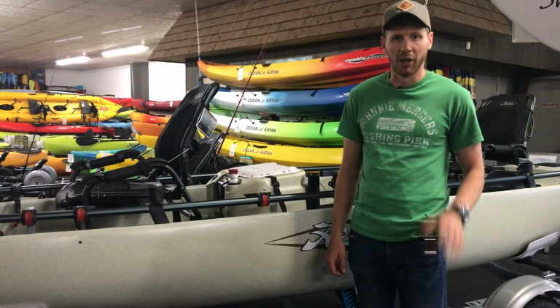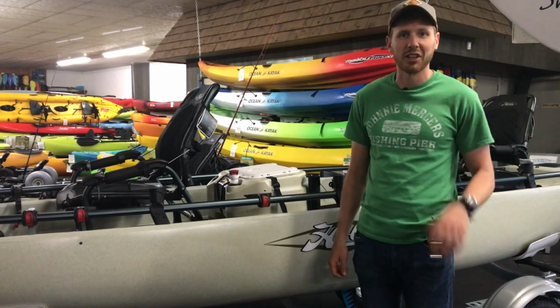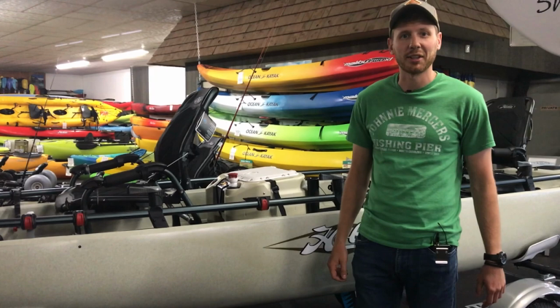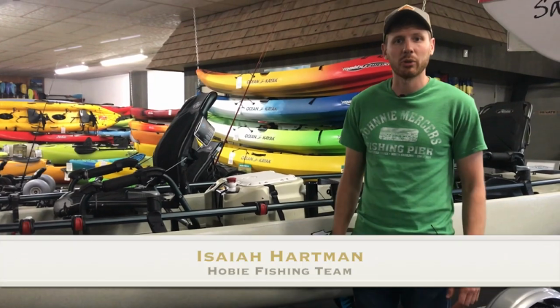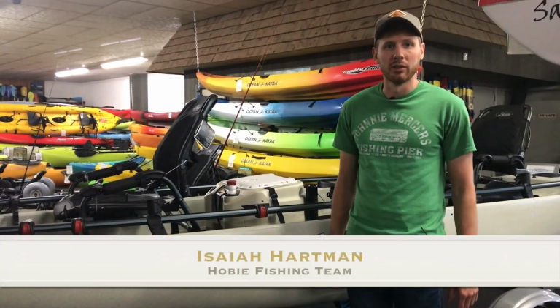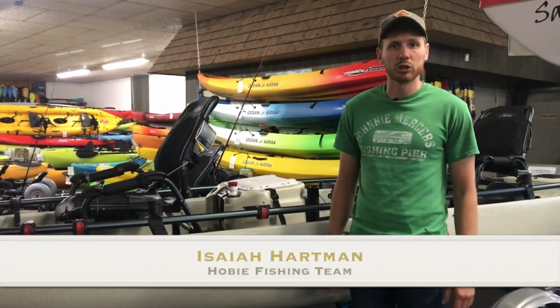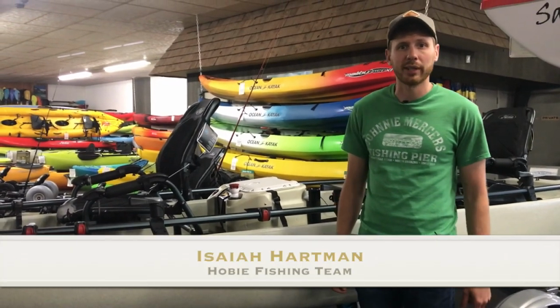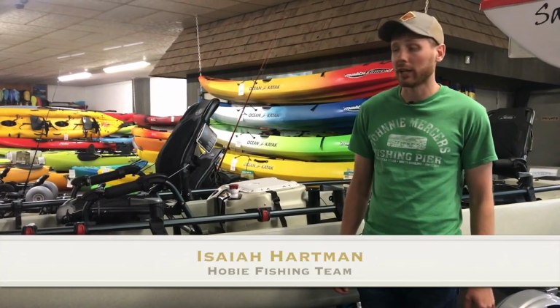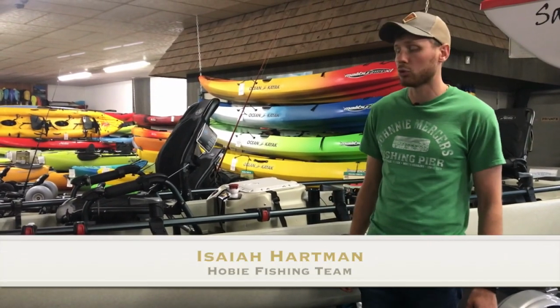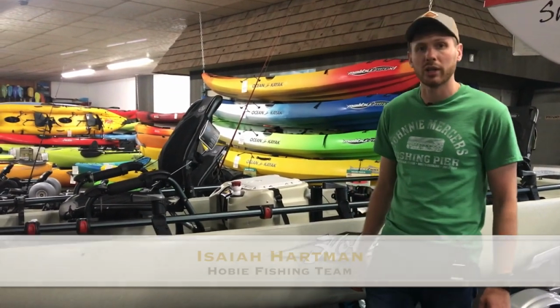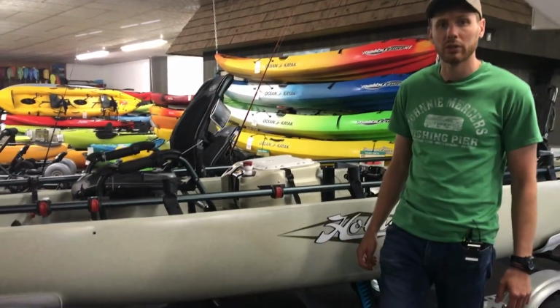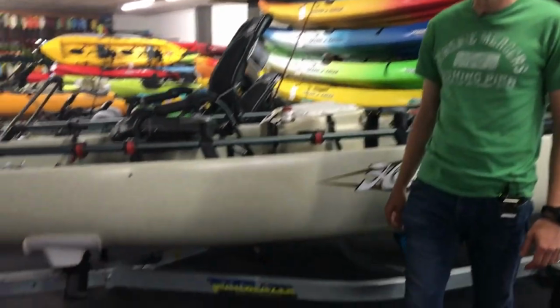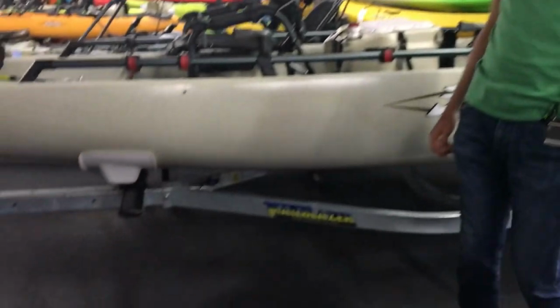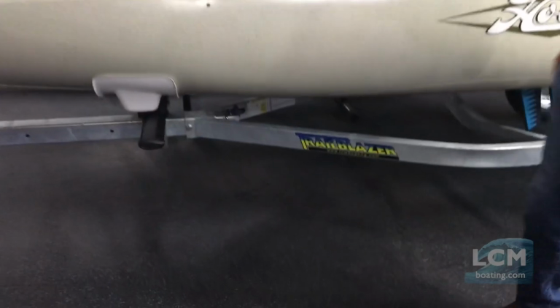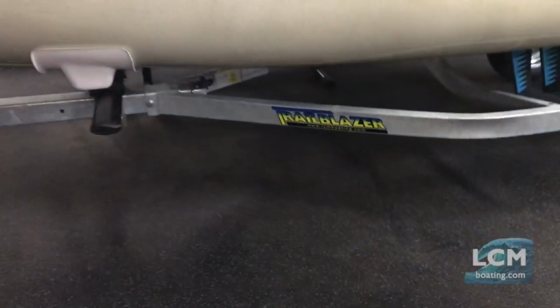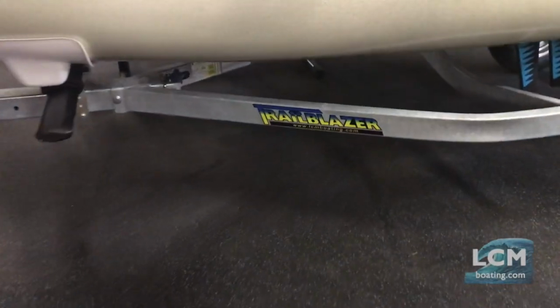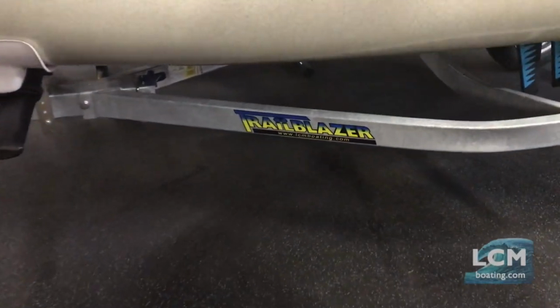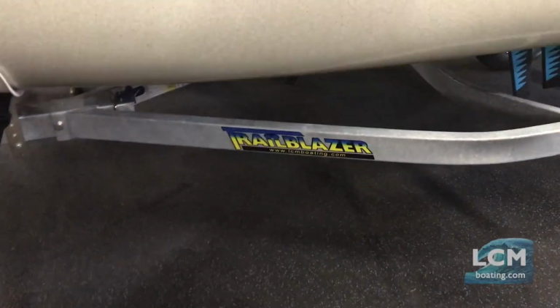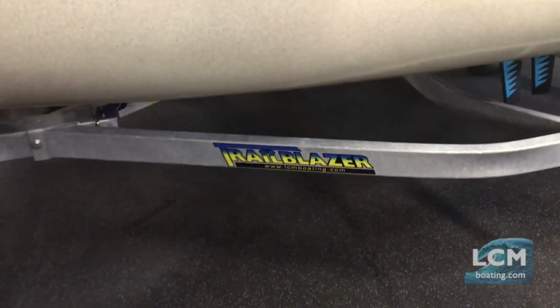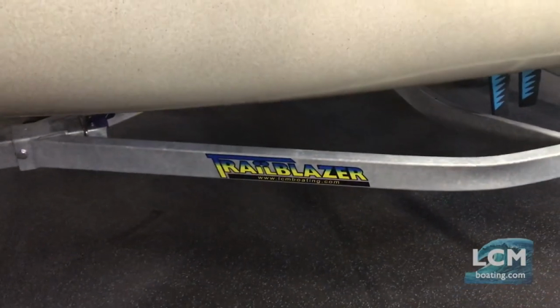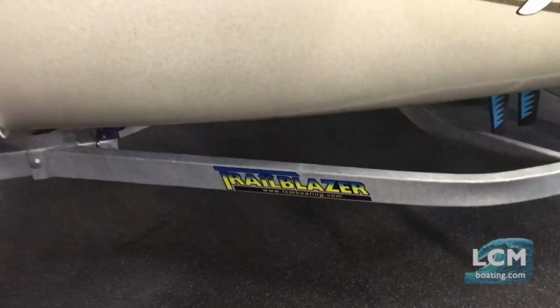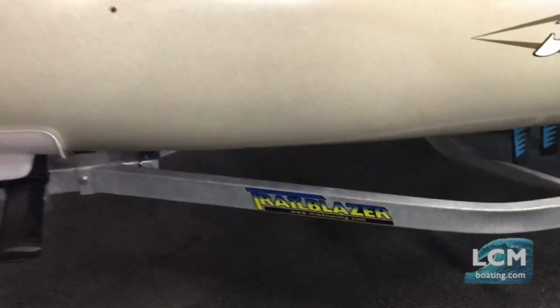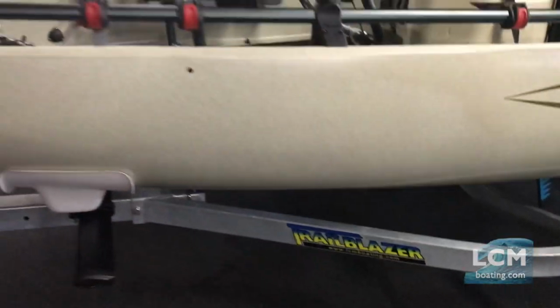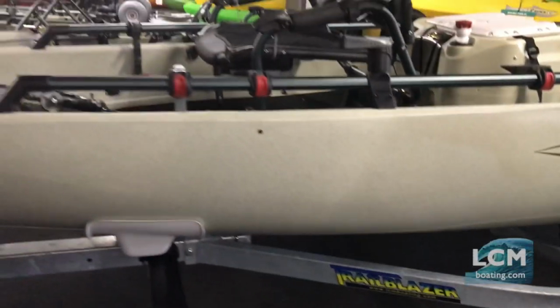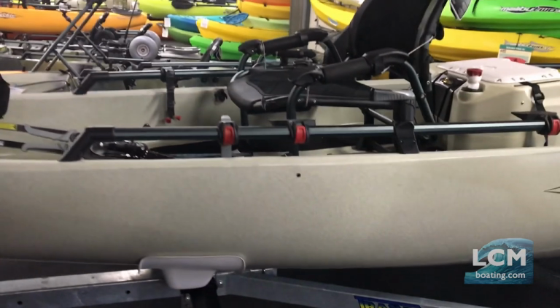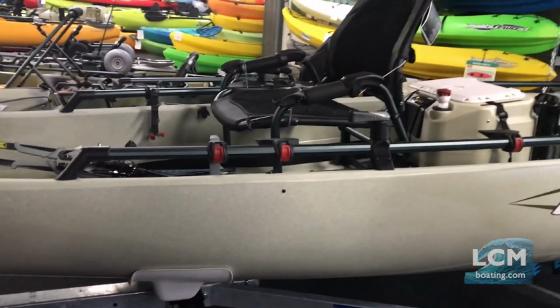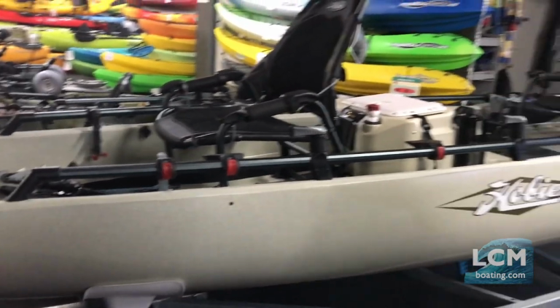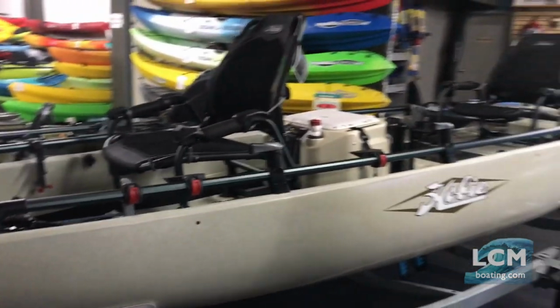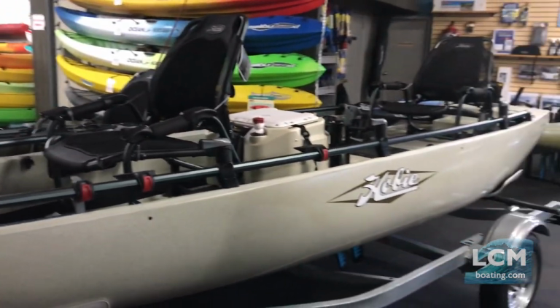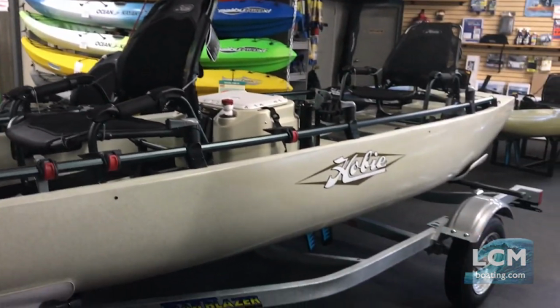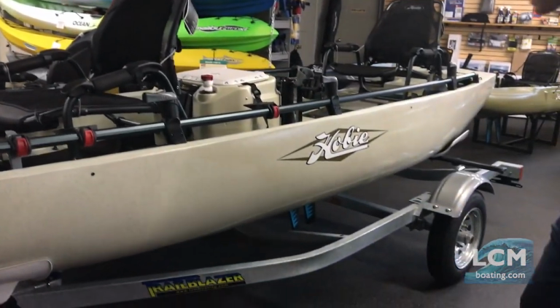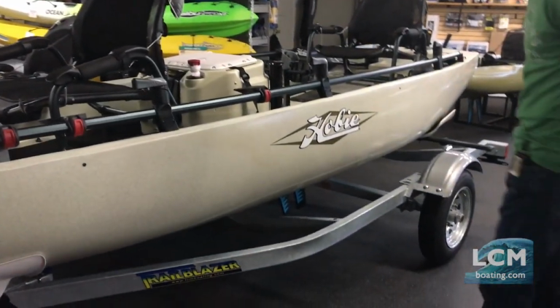Hey, Isaiah here at Lancaster County Marine. Today we're in our showroom taking a look at a custom Trailblazer kayak trailer designed to fit the ProAngler 17T. This is the Tandem ProAngler Hobie makes, and the Trailblazer is rated for 1,250 pounds capacity on the frame.